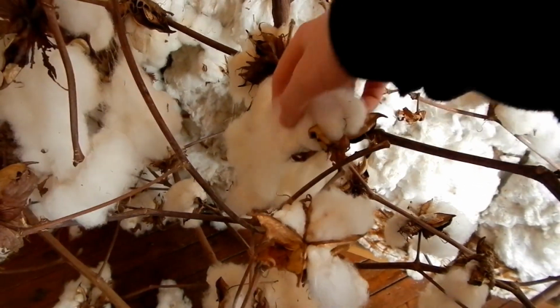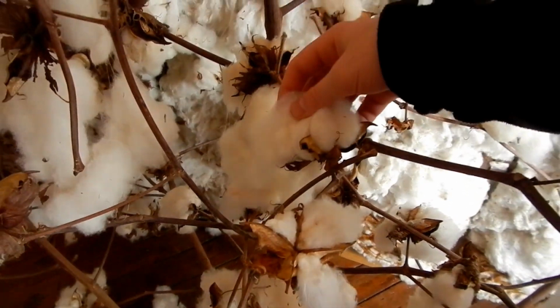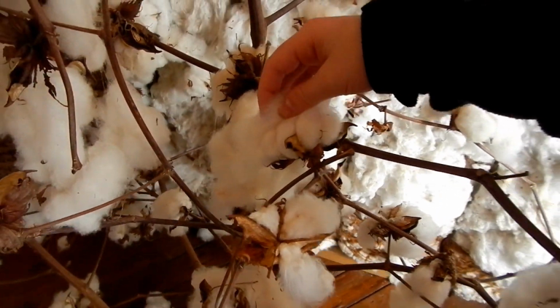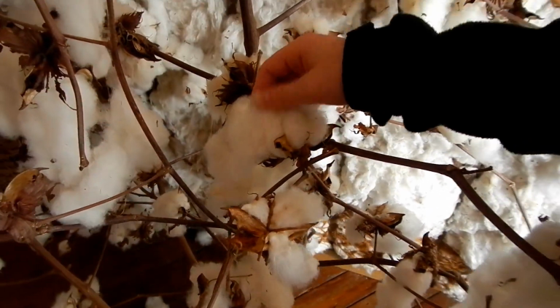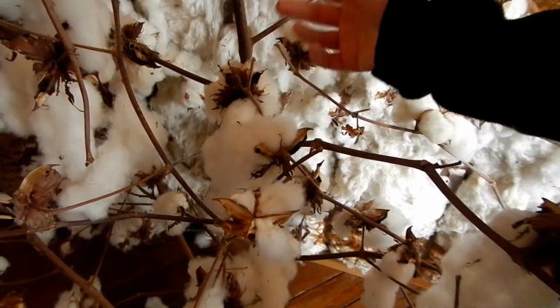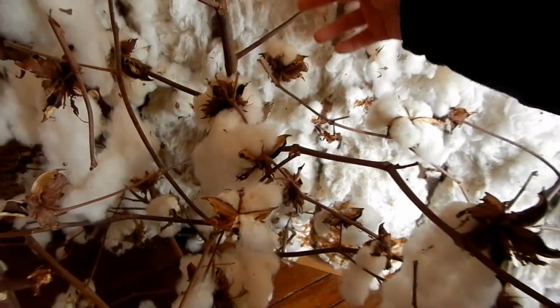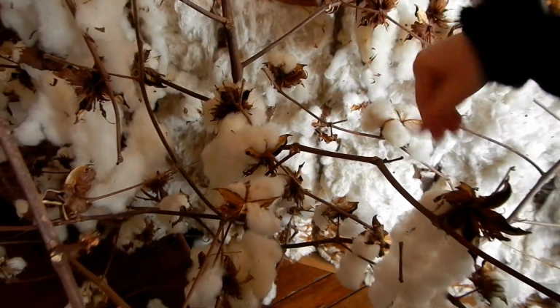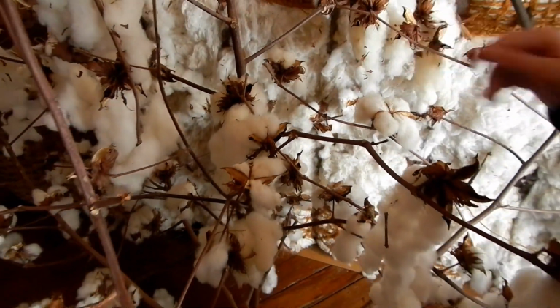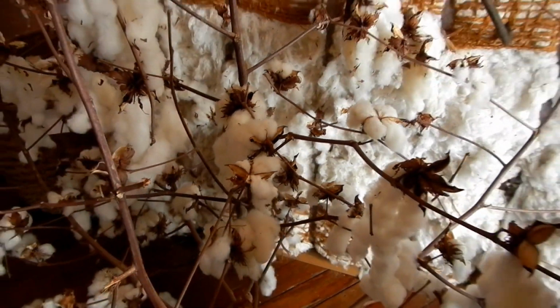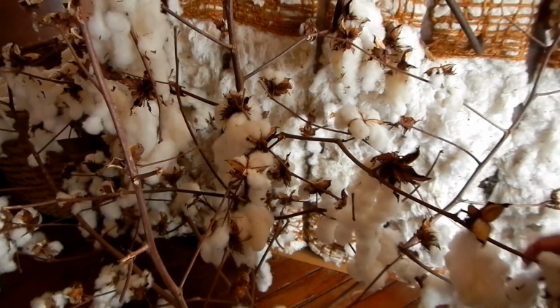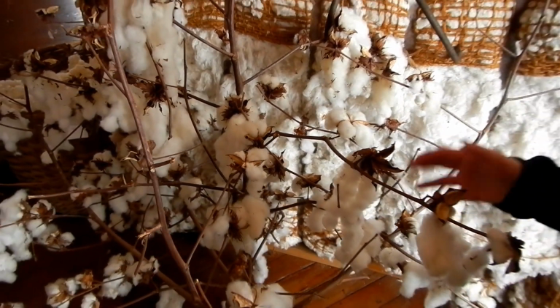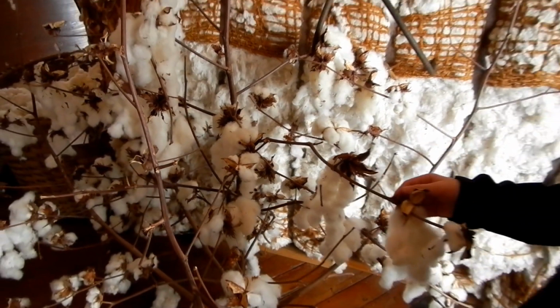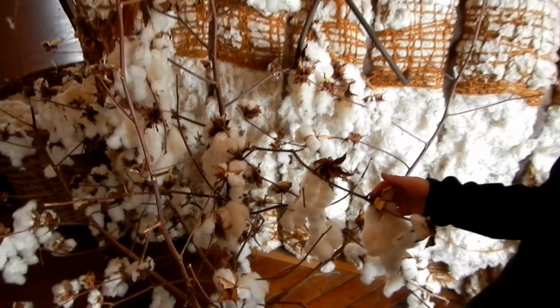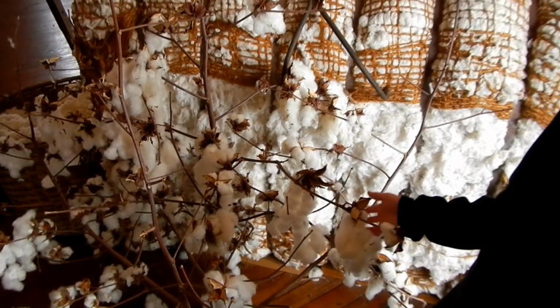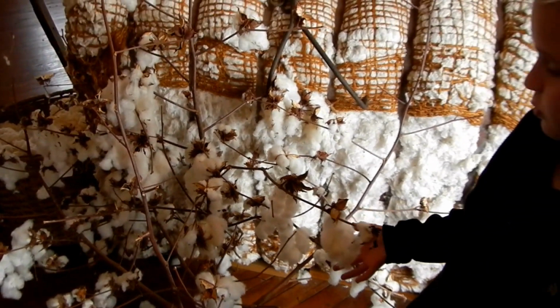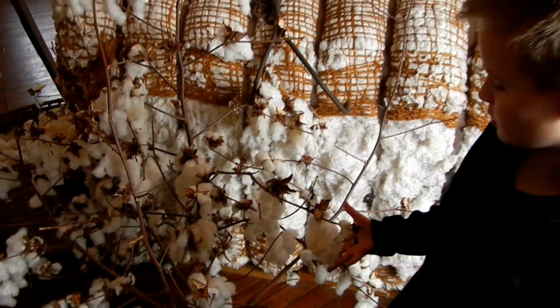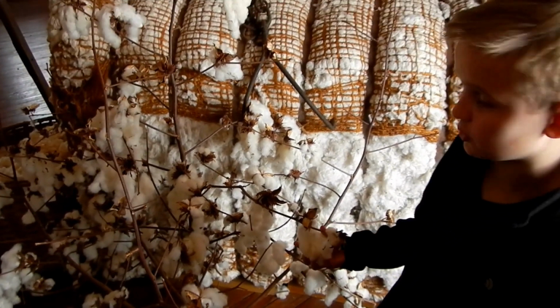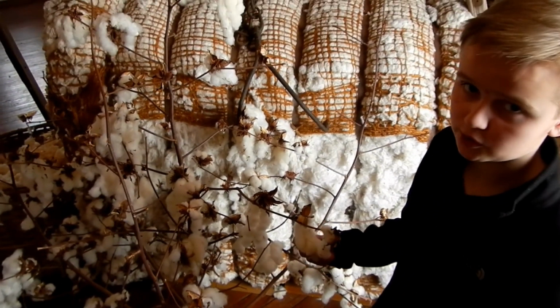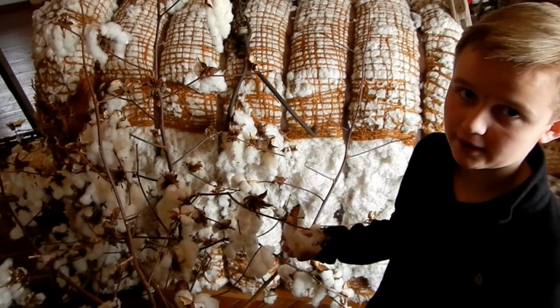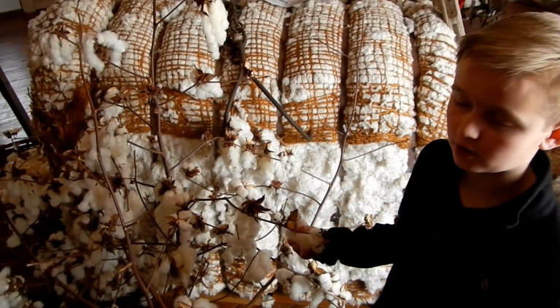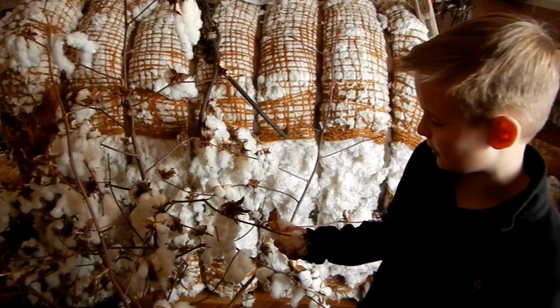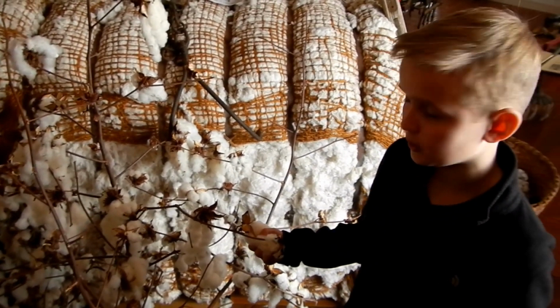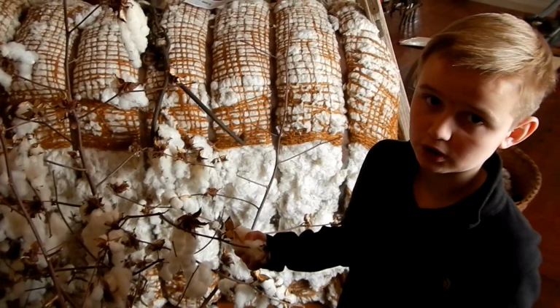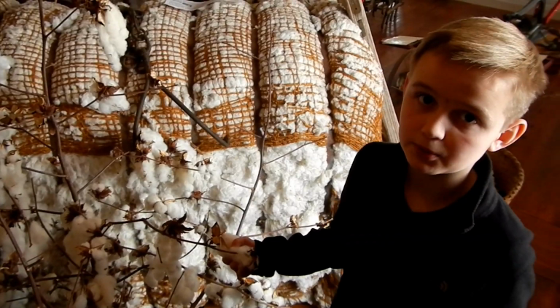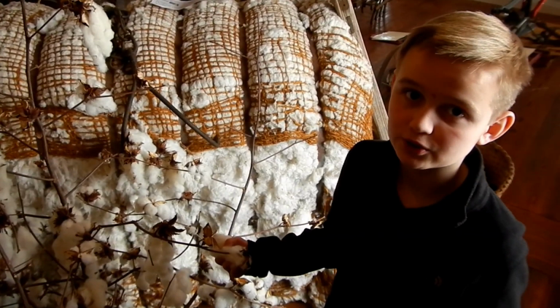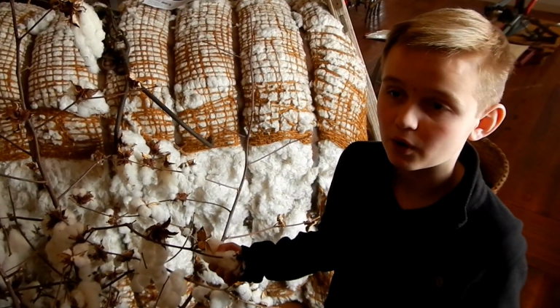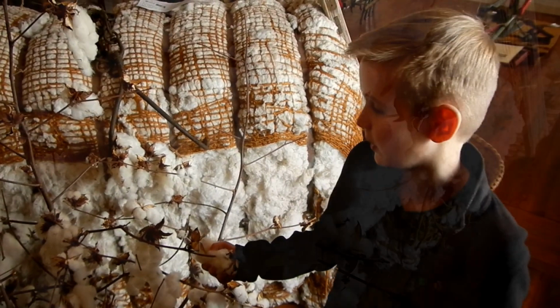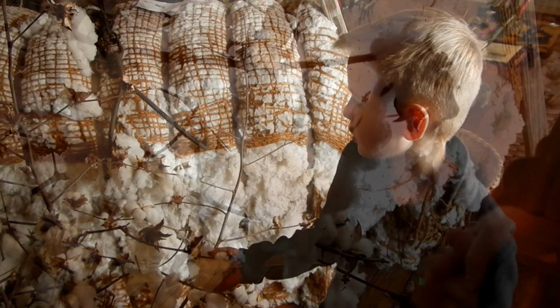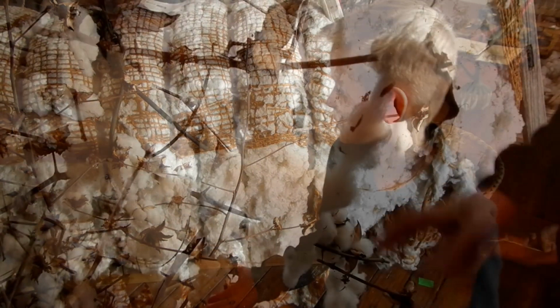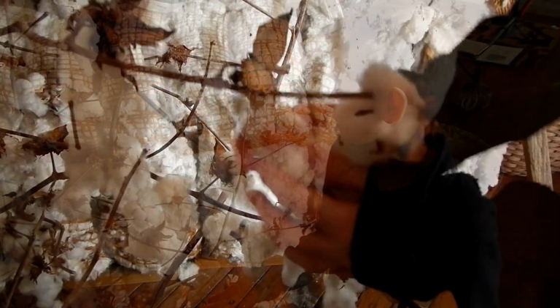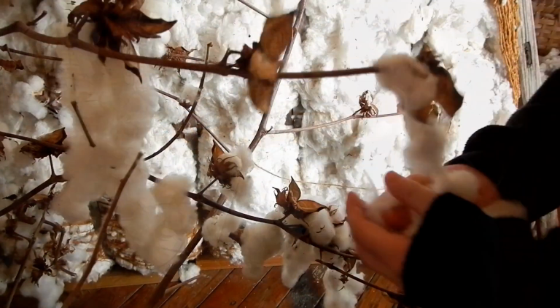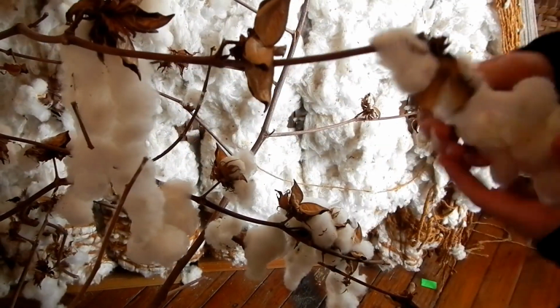So this is the bush that all the cotton grew on, and it literally has so much on it. When you go grab it, you would literally be pricking yourself all day long. Ow.